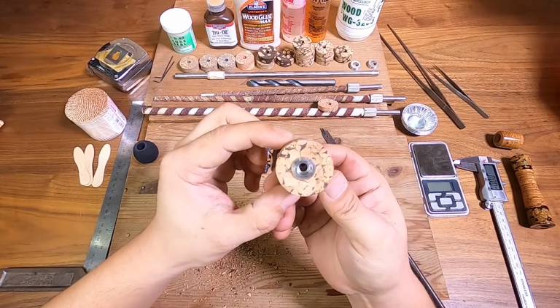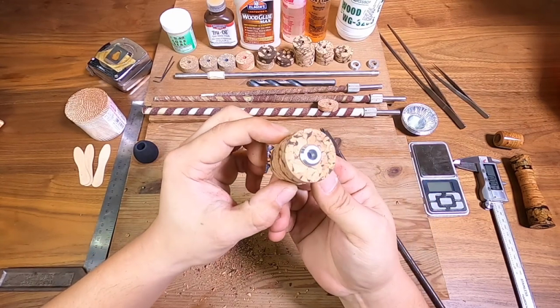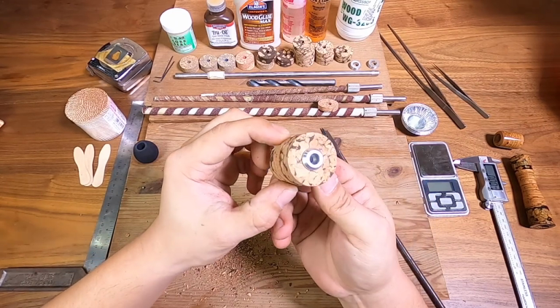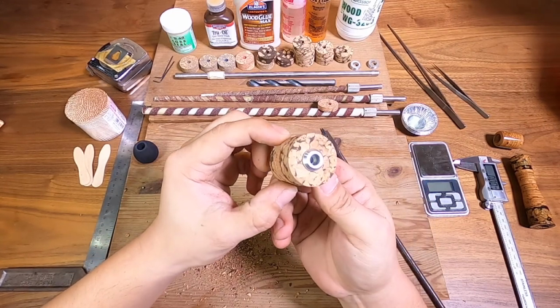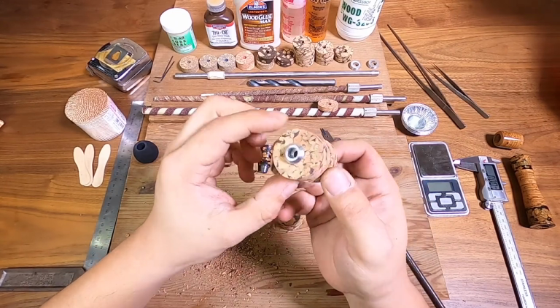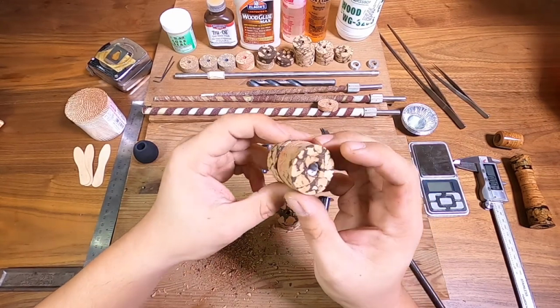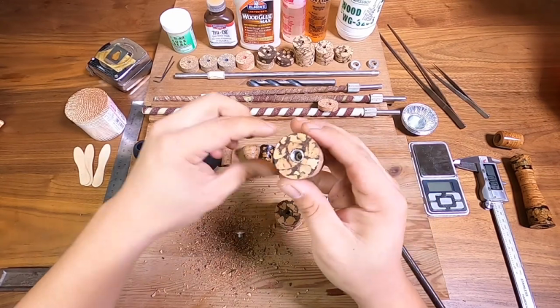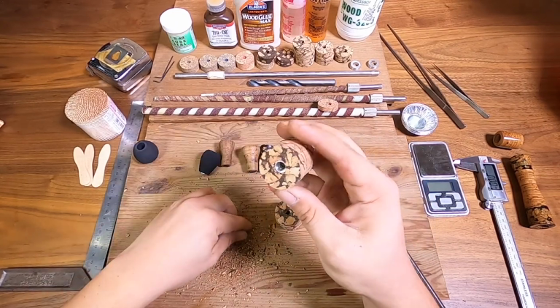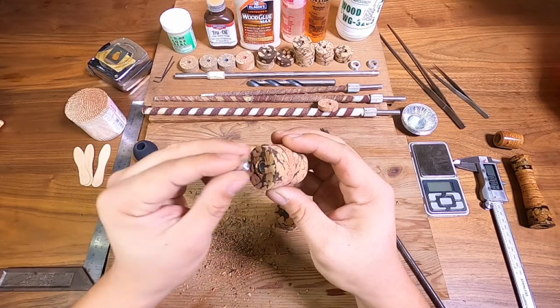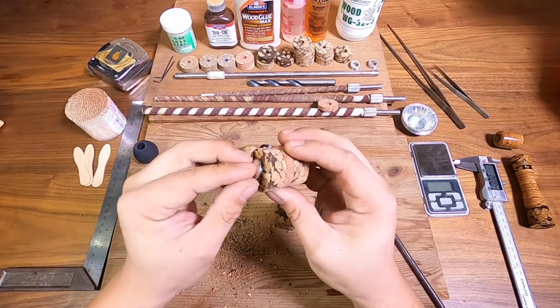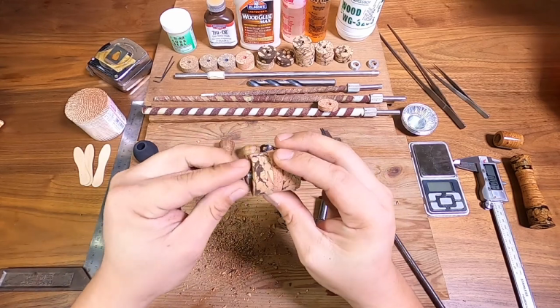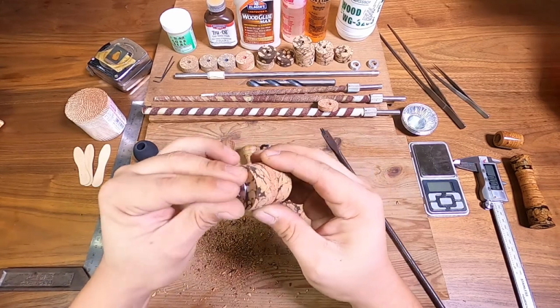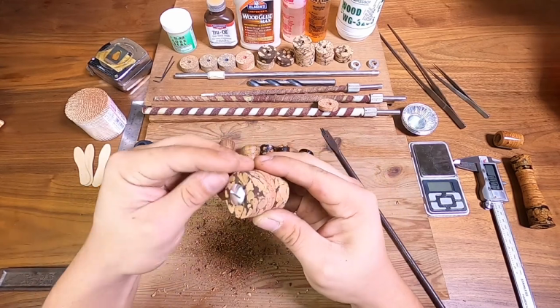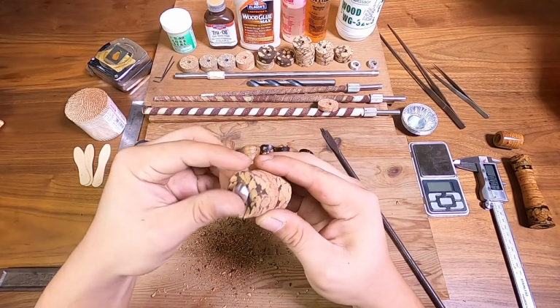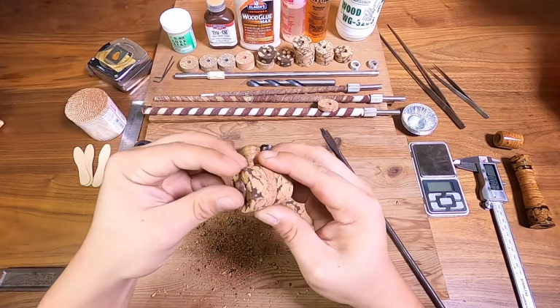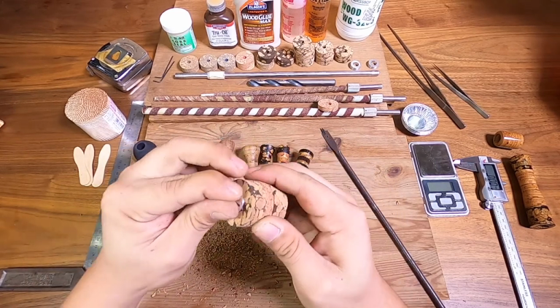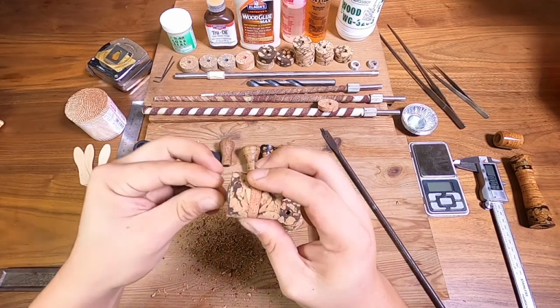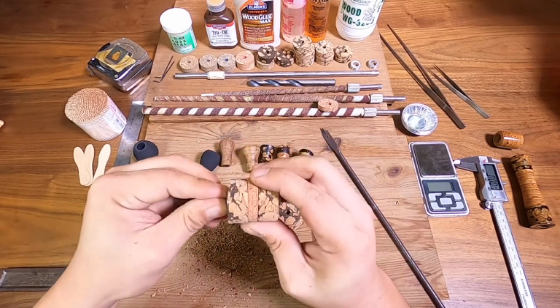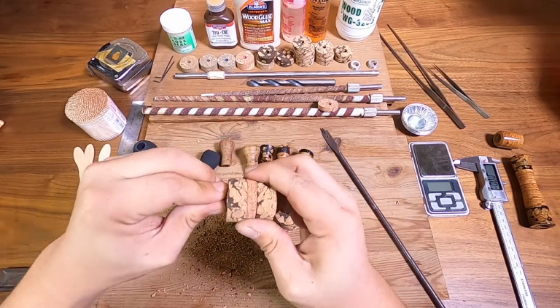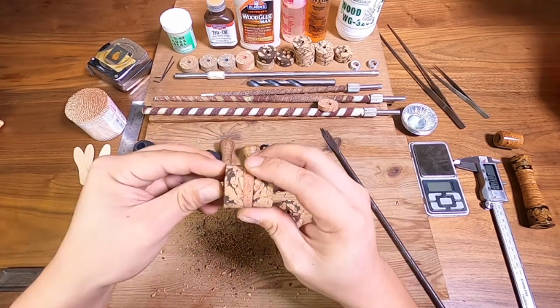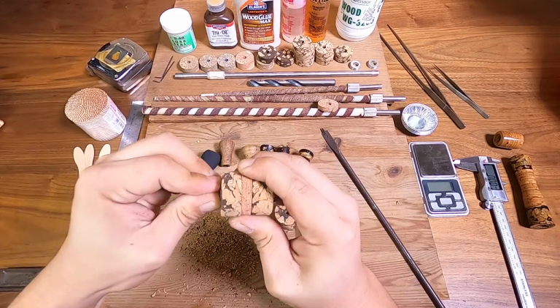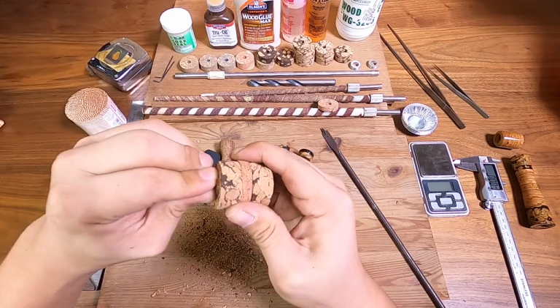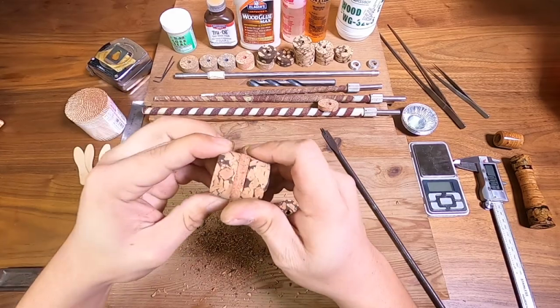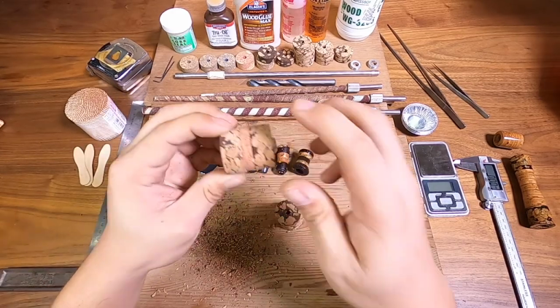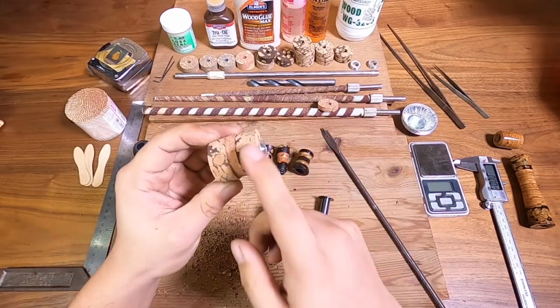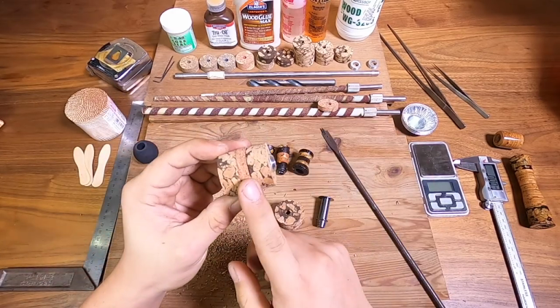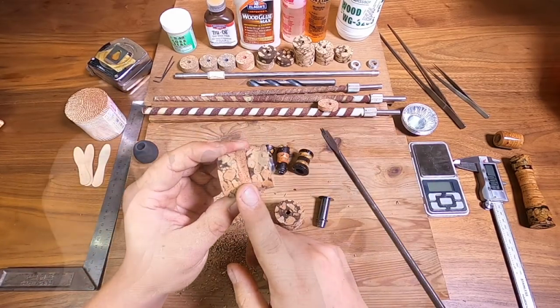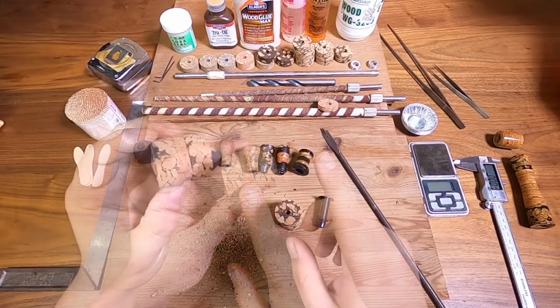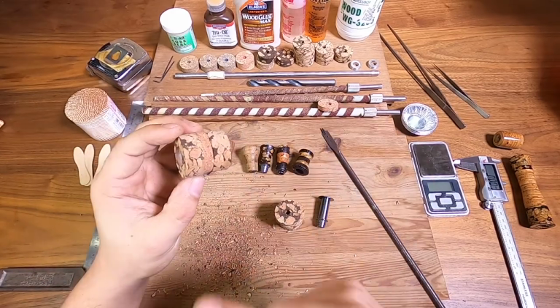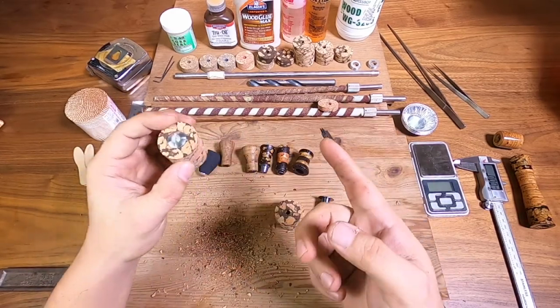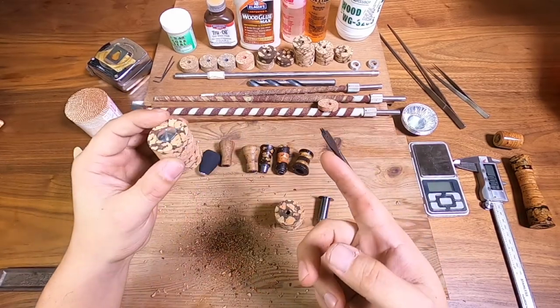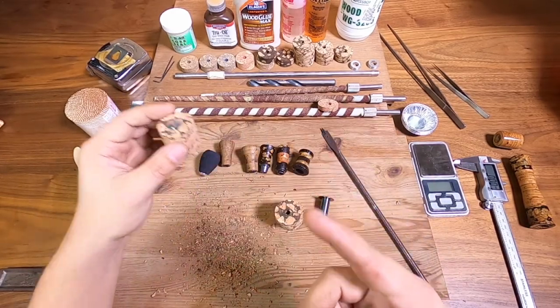So you can see it actually just fits like that, so we just have to glue it up and make this really nice. I'm going to fast forward the next one as well.